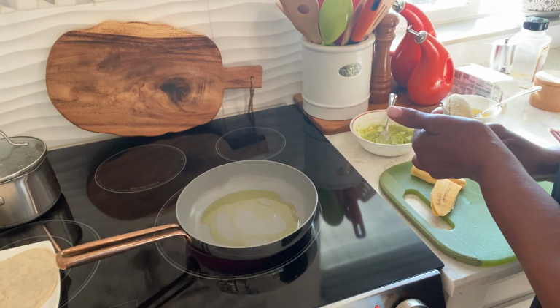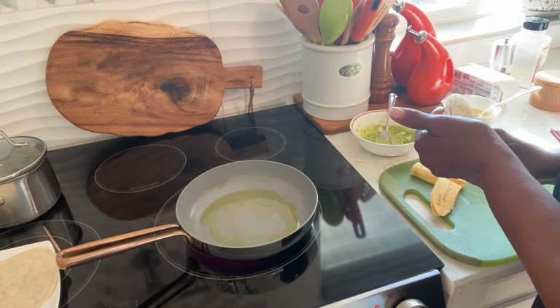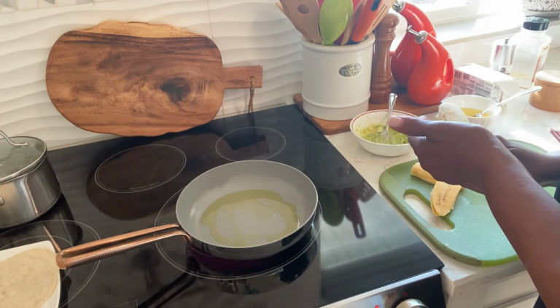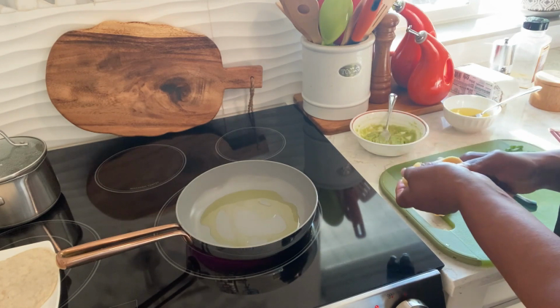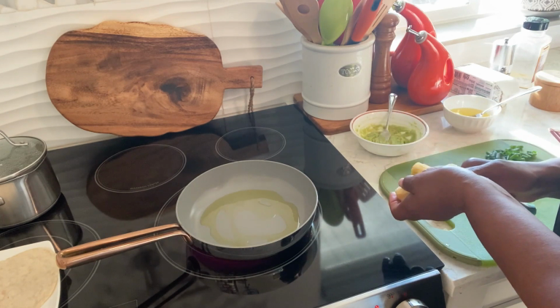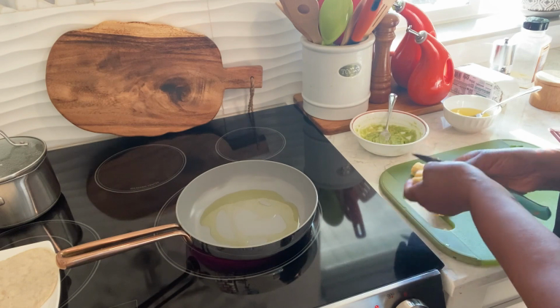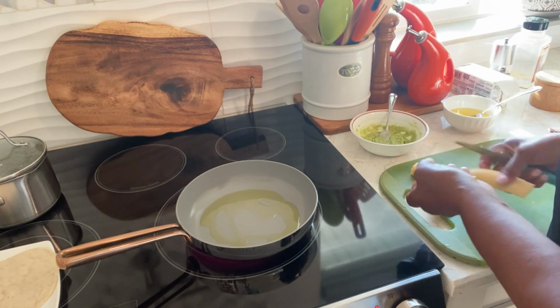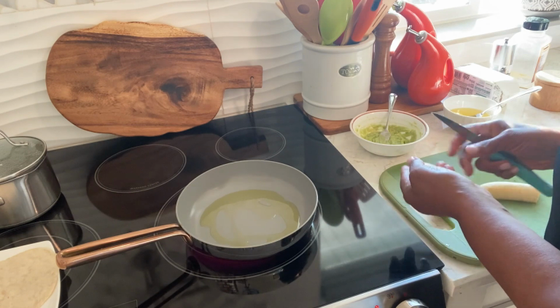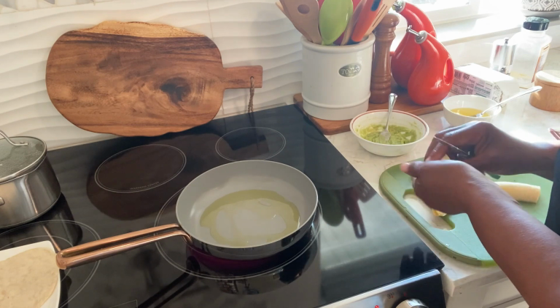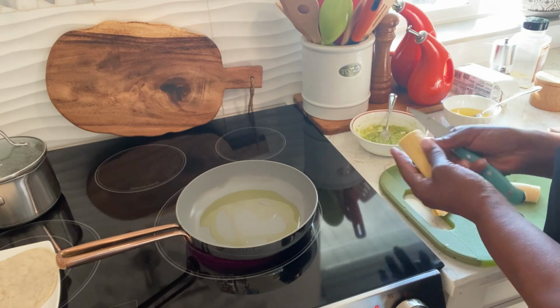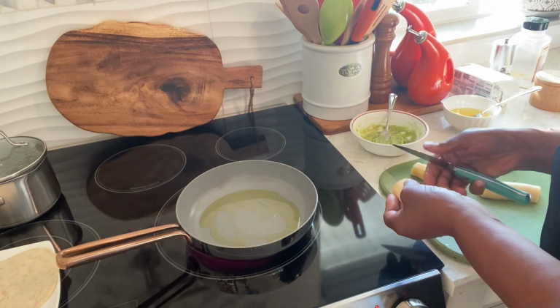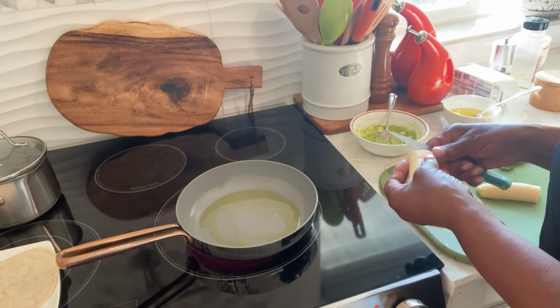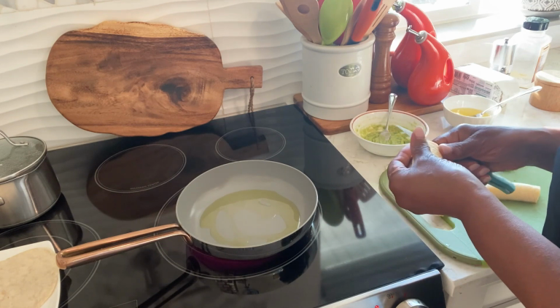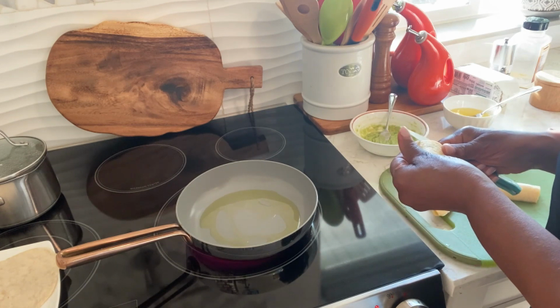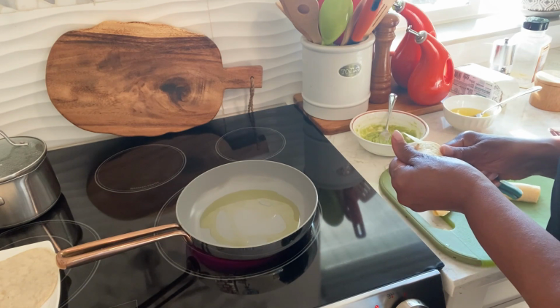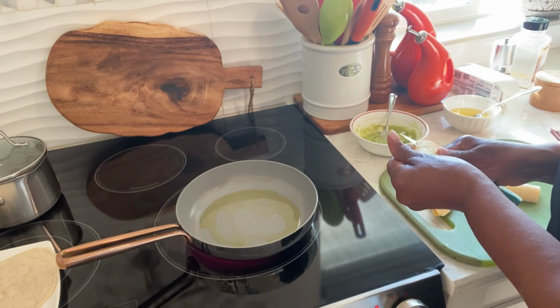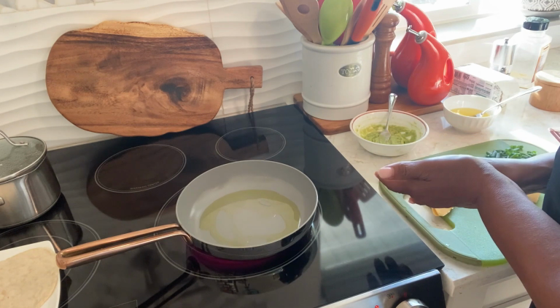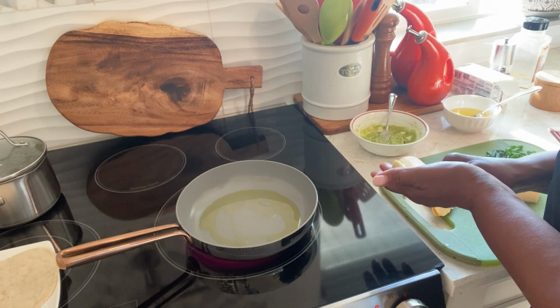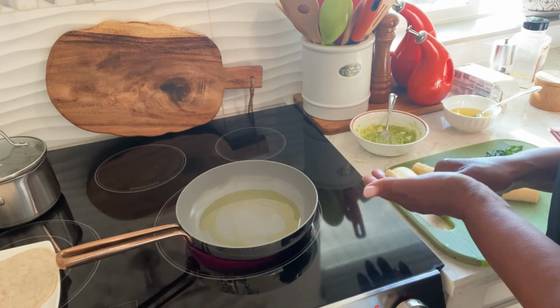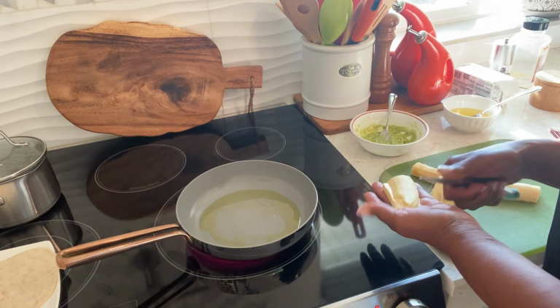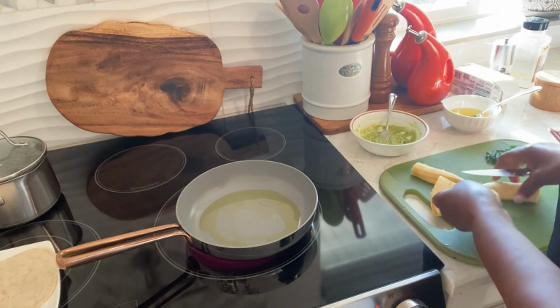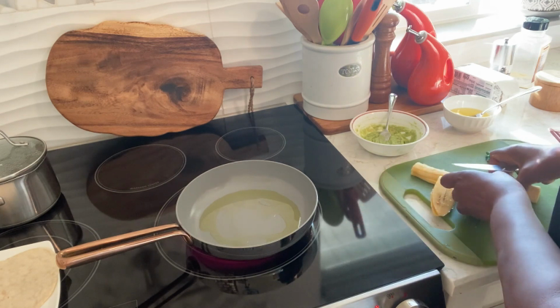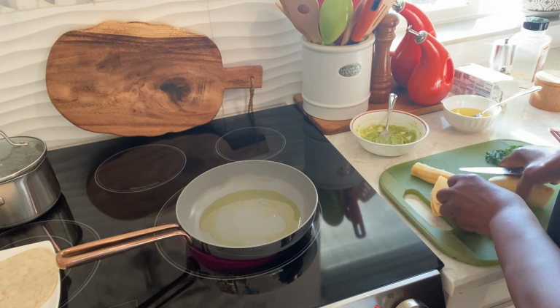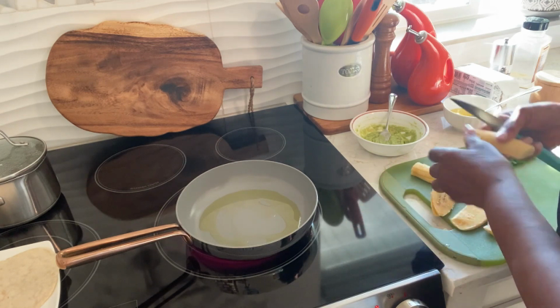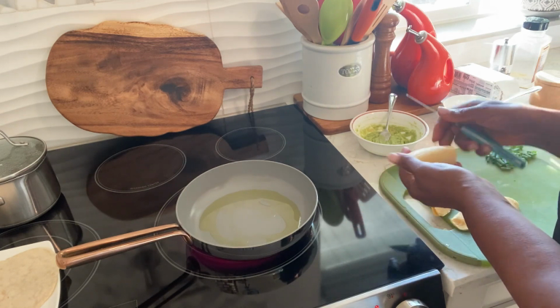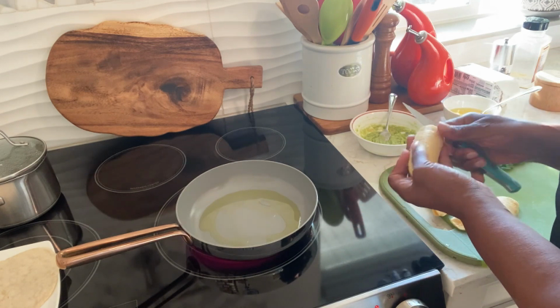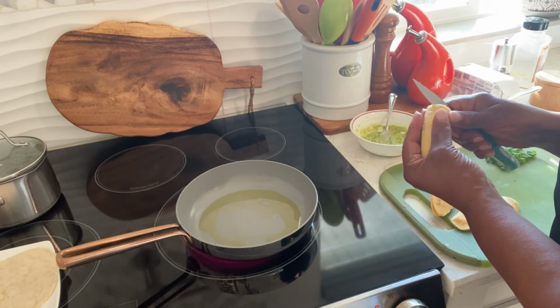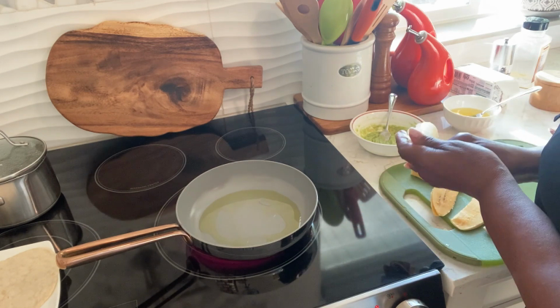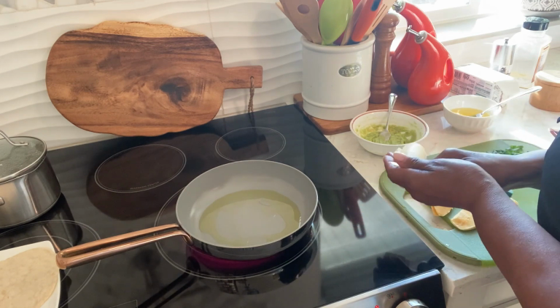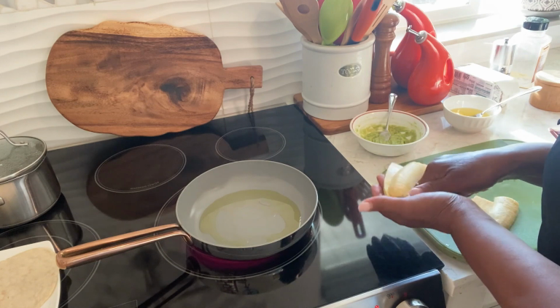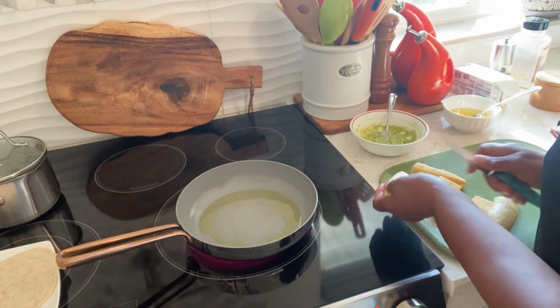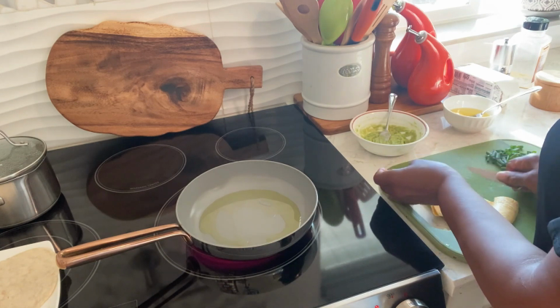This is what we would eat for breakfast — egg sandwich with plantain. And sometimes if we have ham, we put it inside of it. I'm not a meat girl.